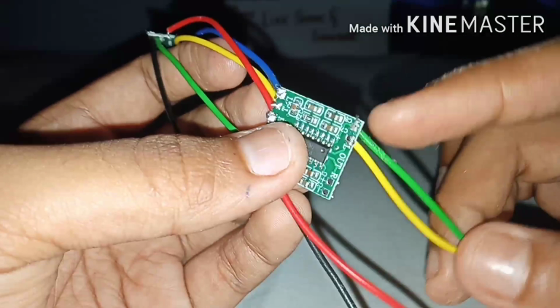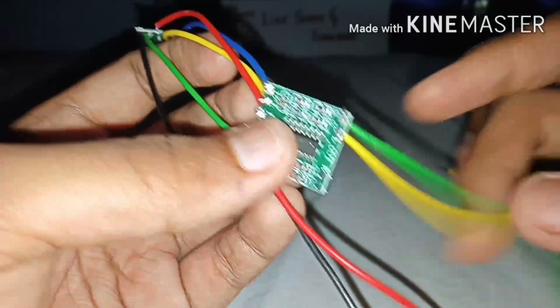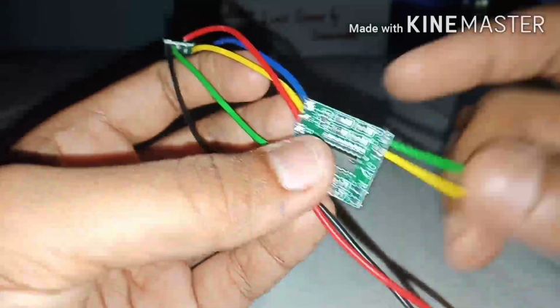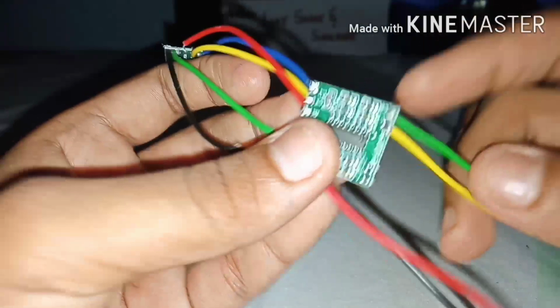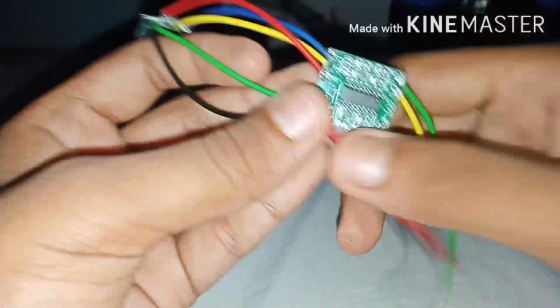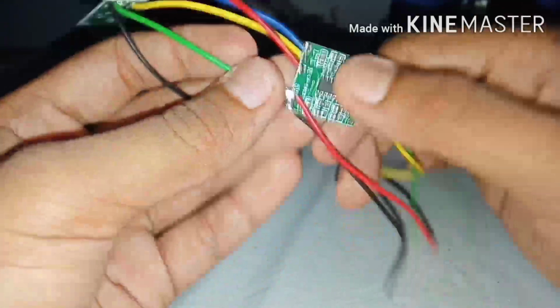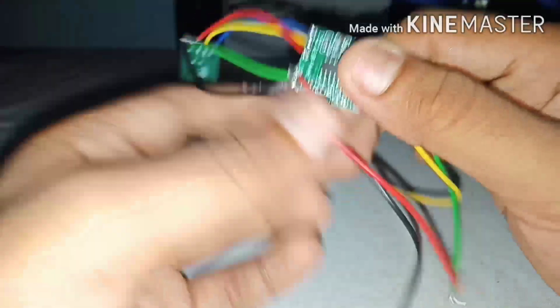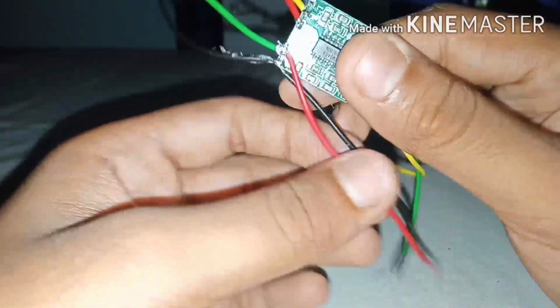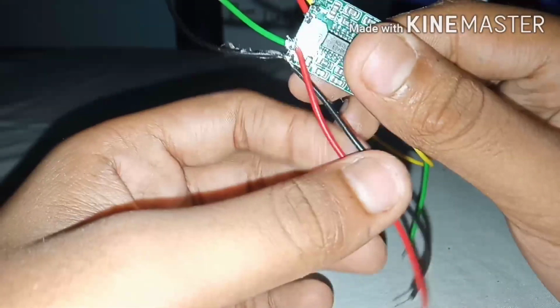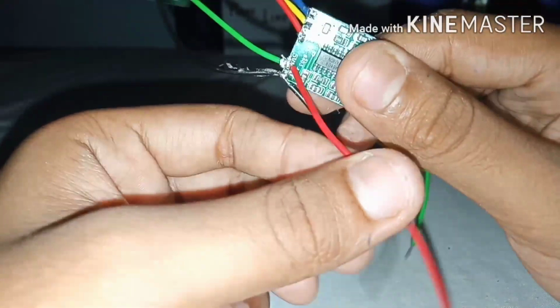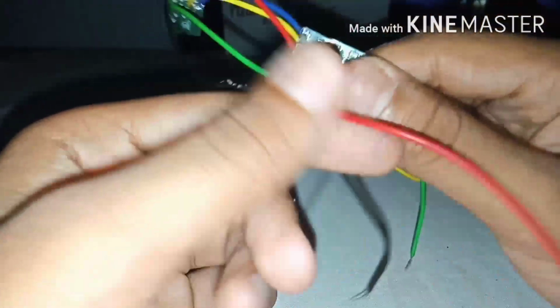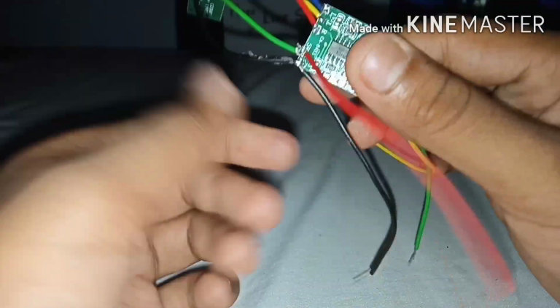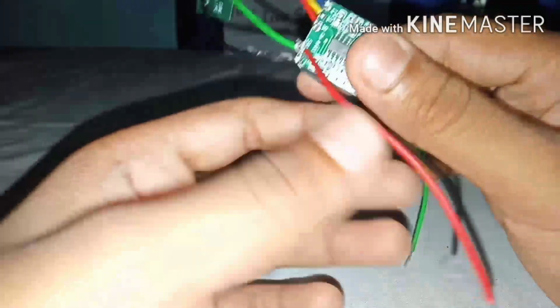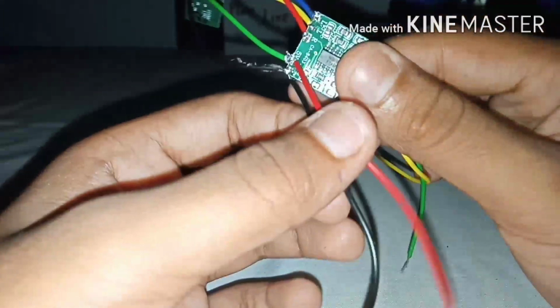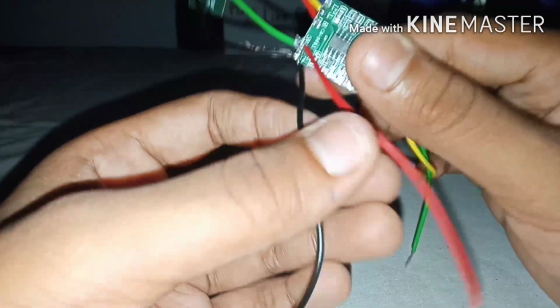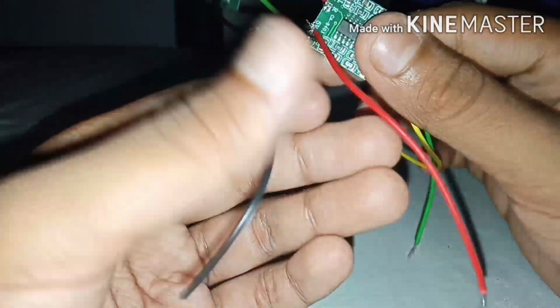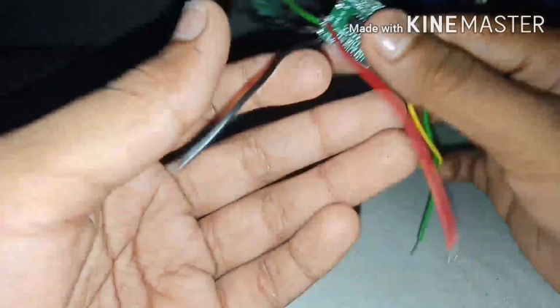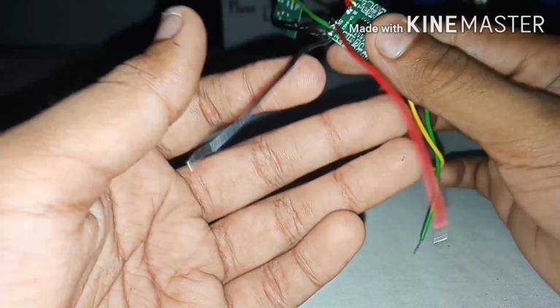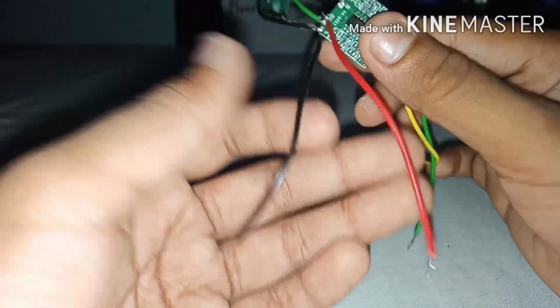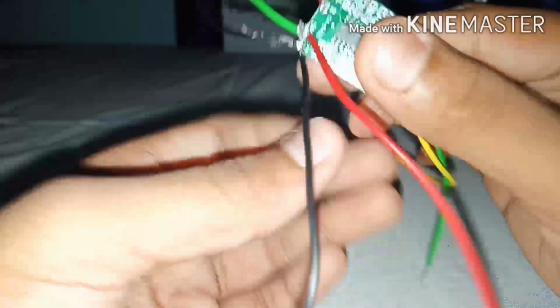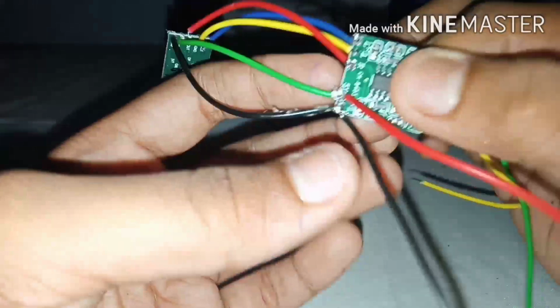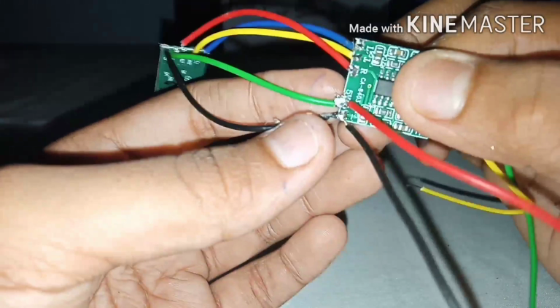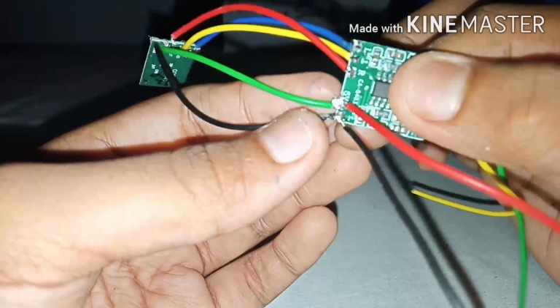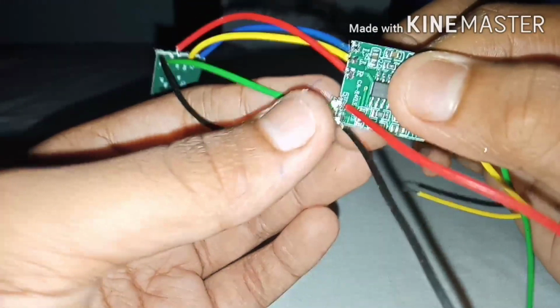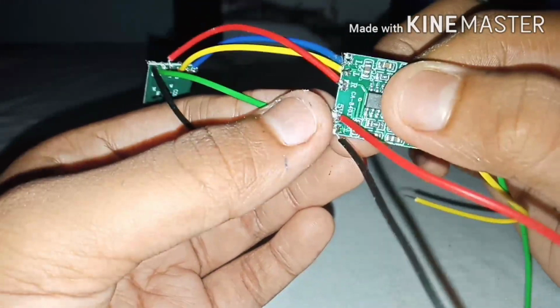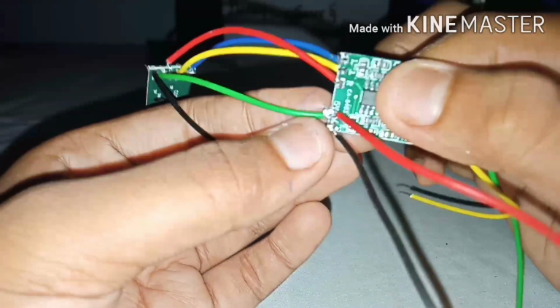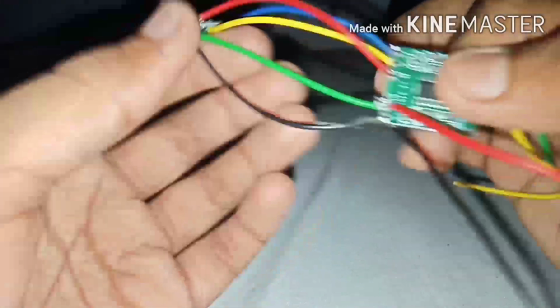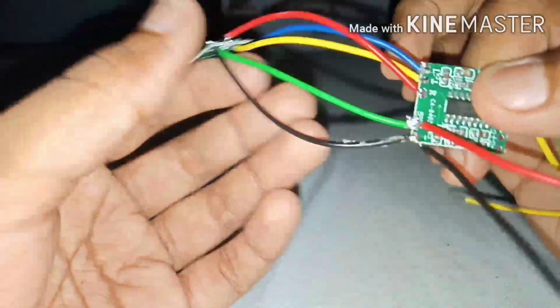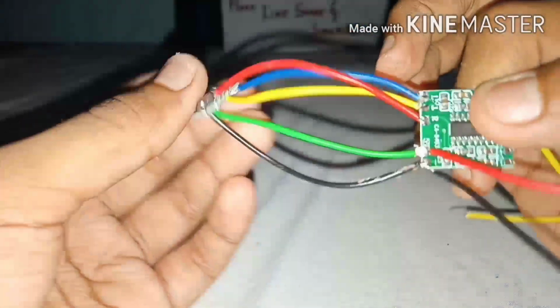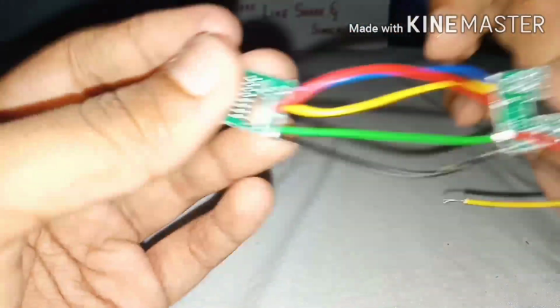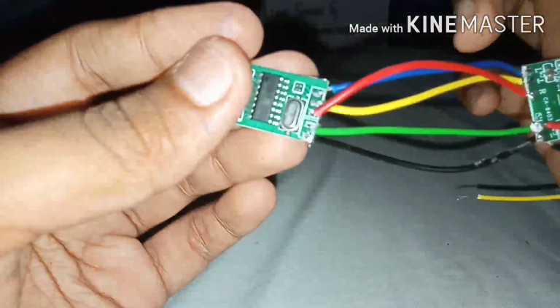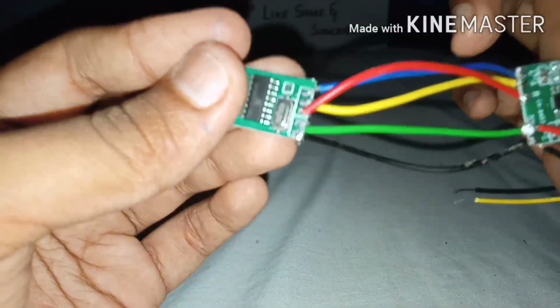Then solder the two wires from the output of the amplifier — these go to the speaker. I have also soldered another wire from the positive and negative to provide the power source.